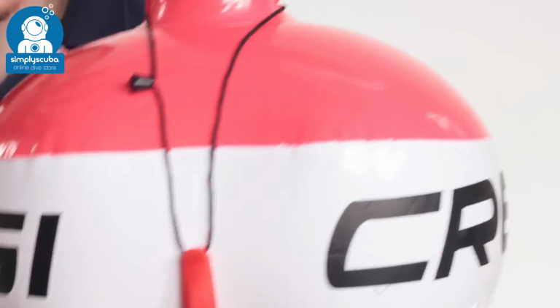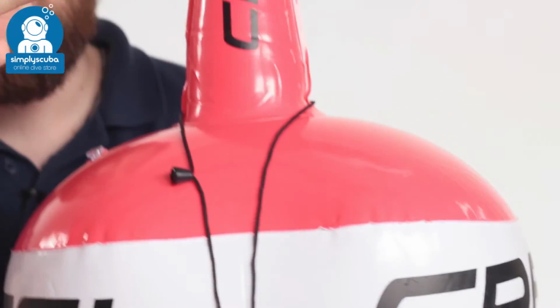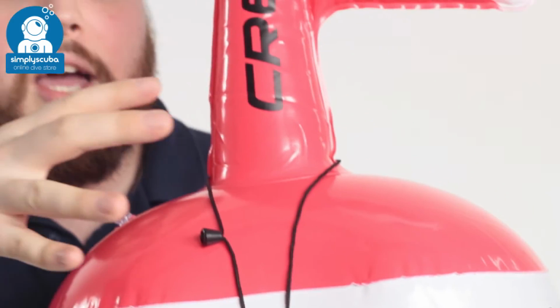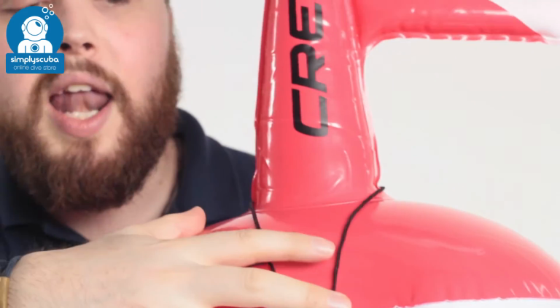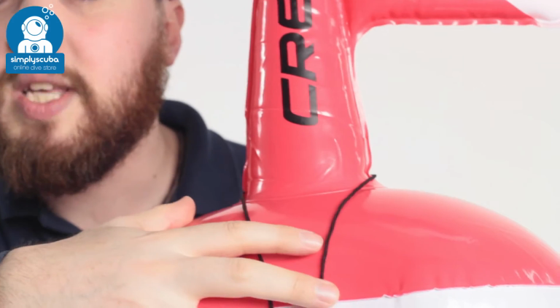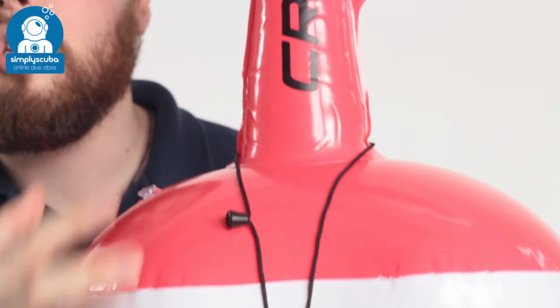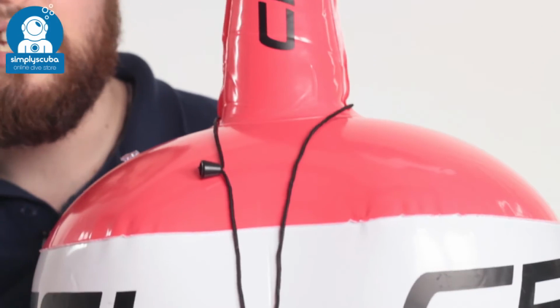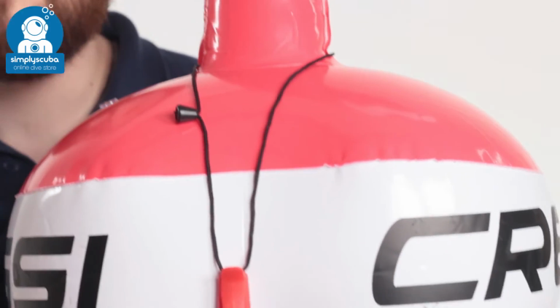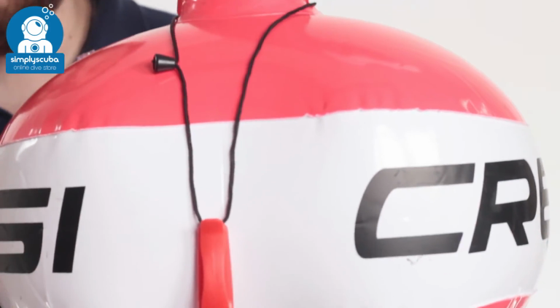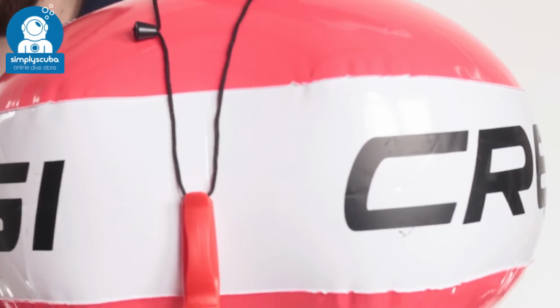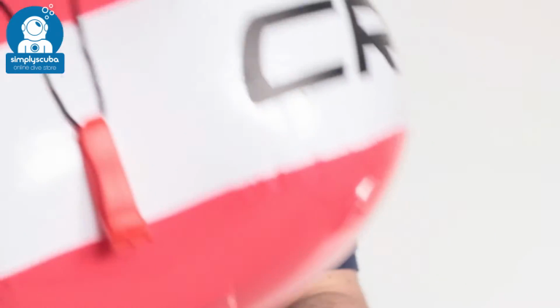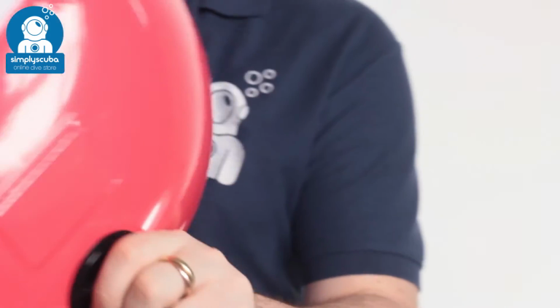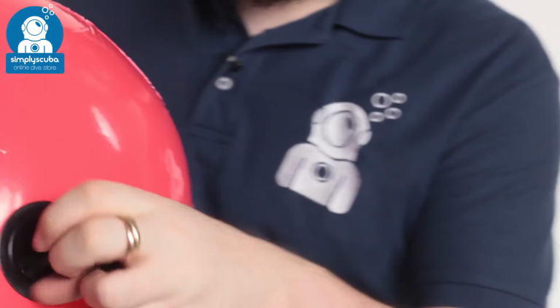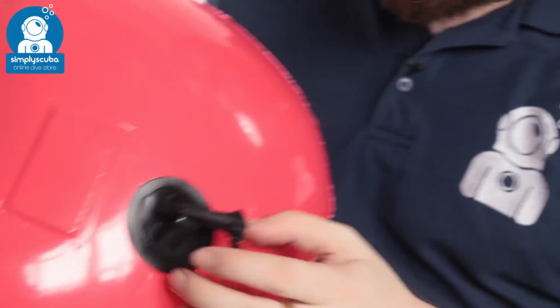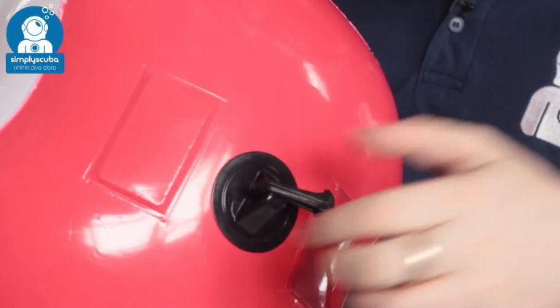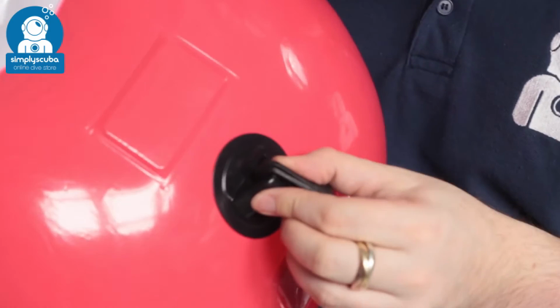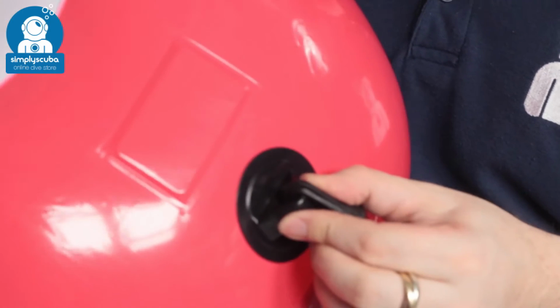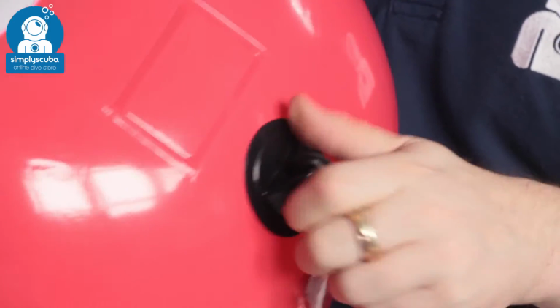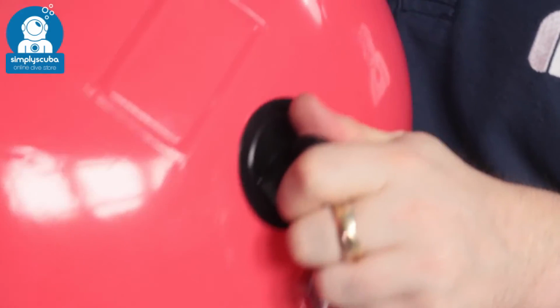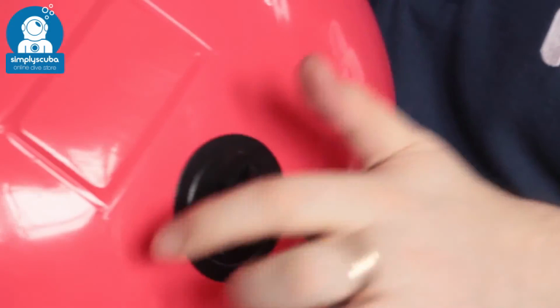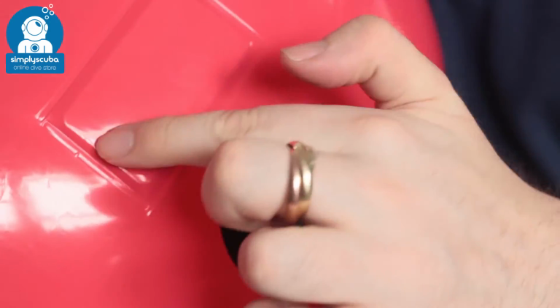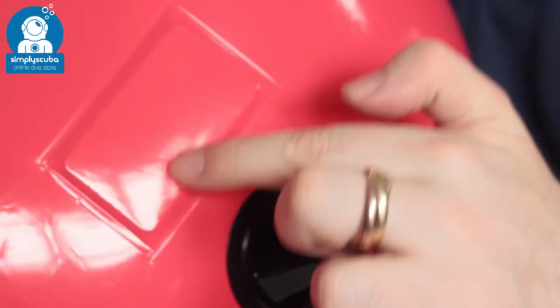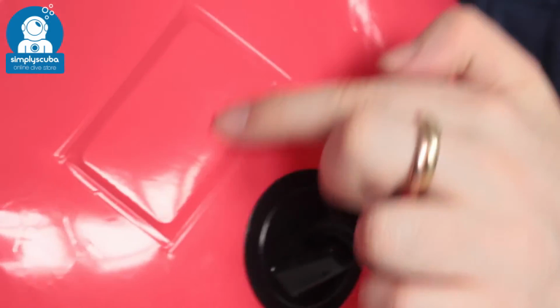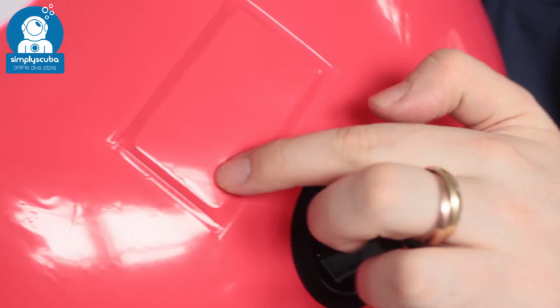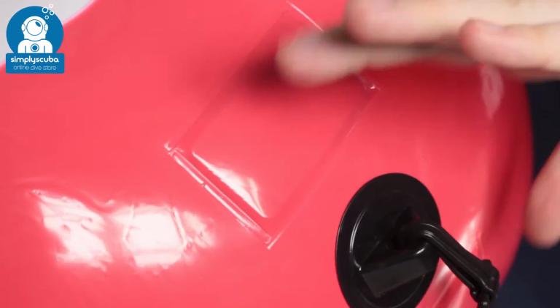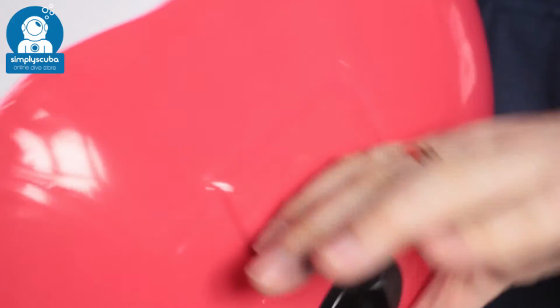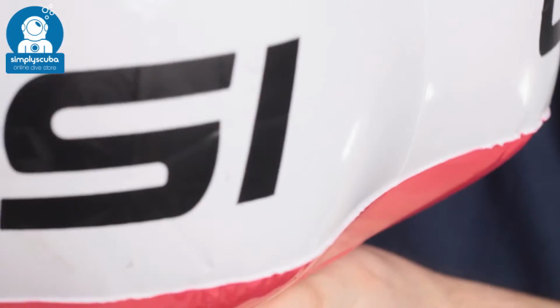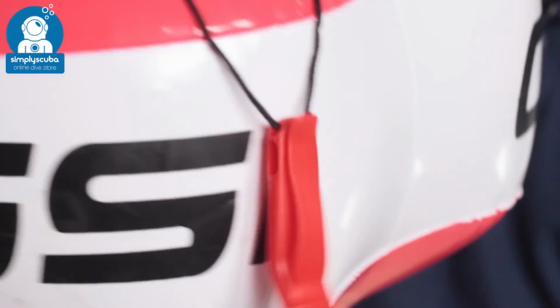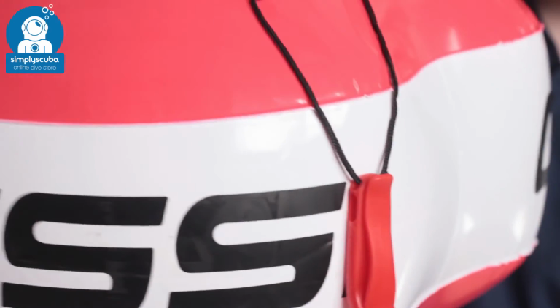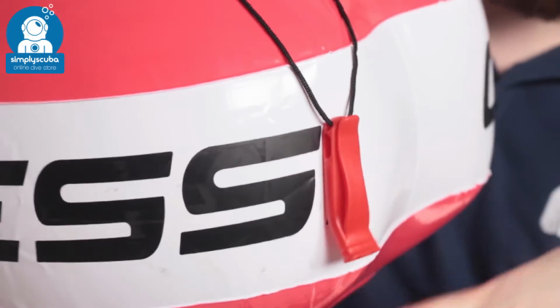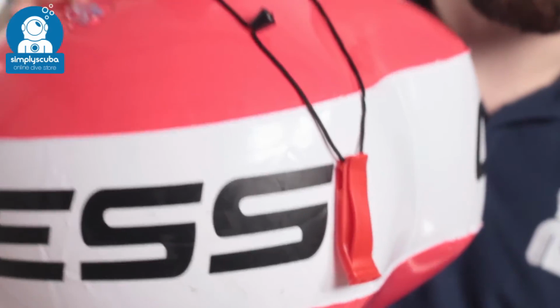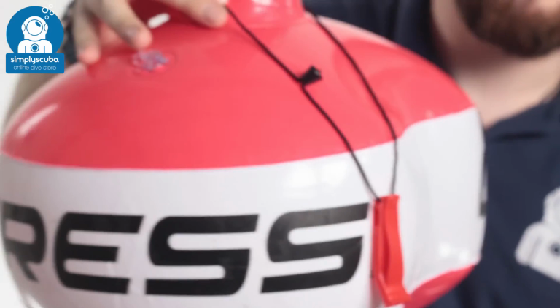It also comes with a loud whistle so you can be easily found when you need to be. On the underside, you have the attachment point to attach your line to, and you also have two lead weights, meaning it's always going to stay upright with the lead holding it down.